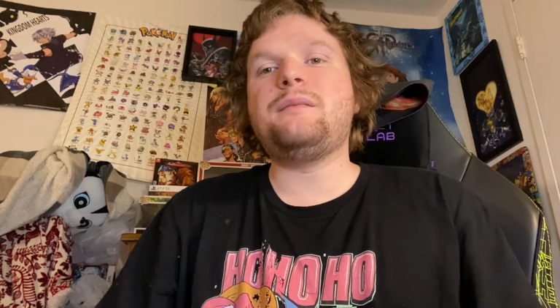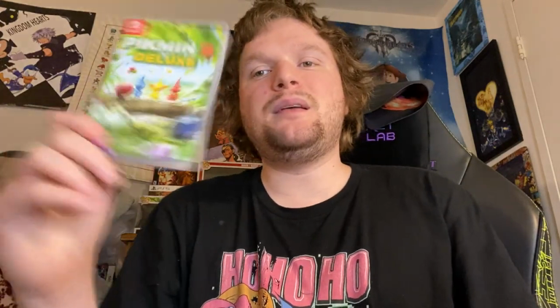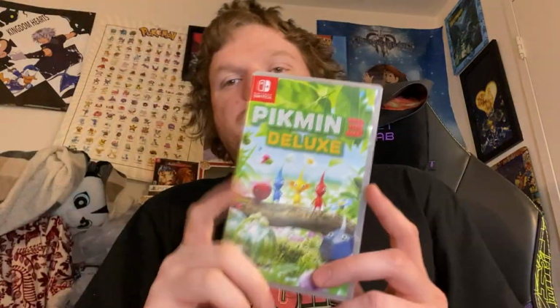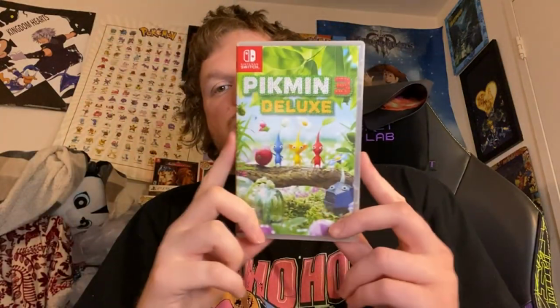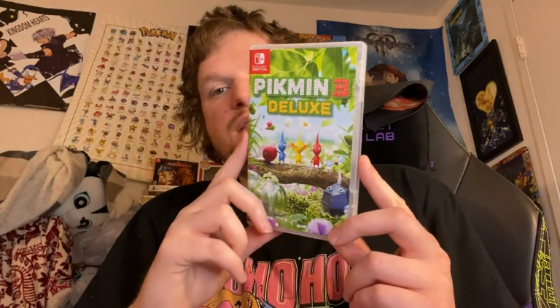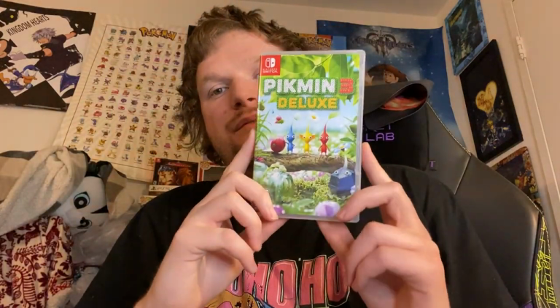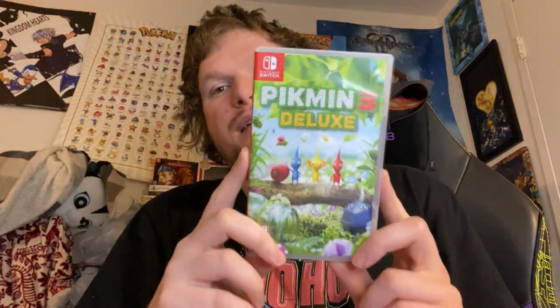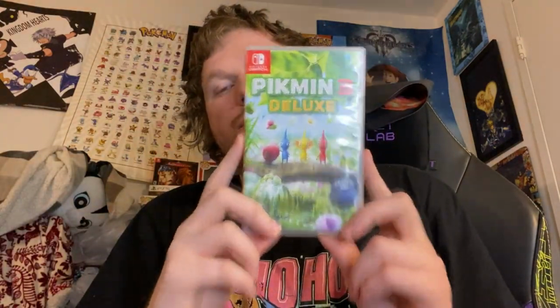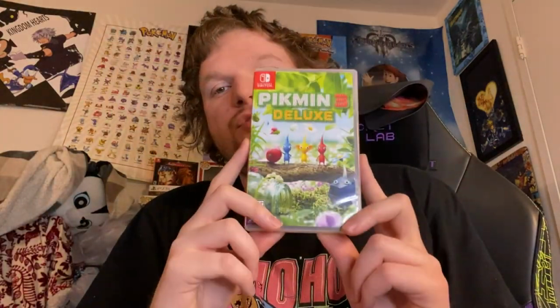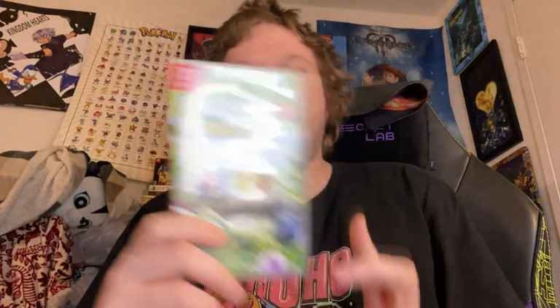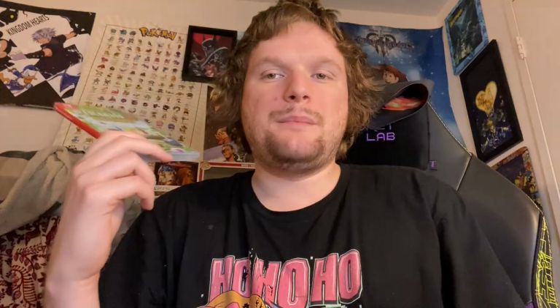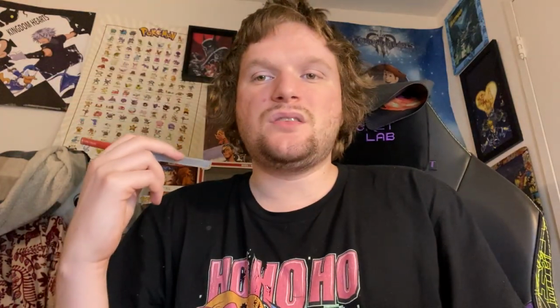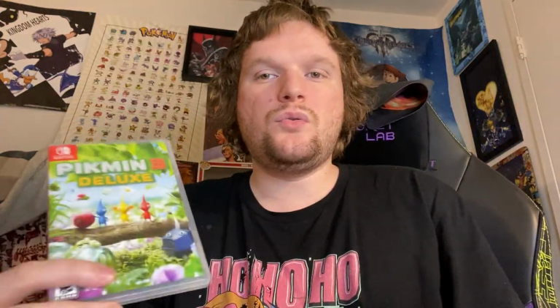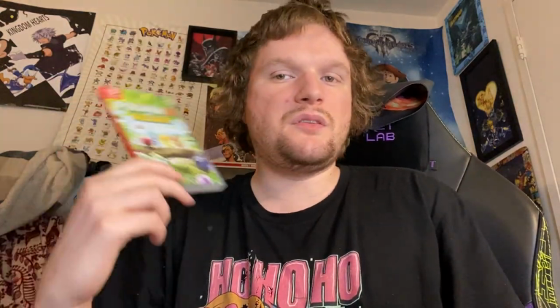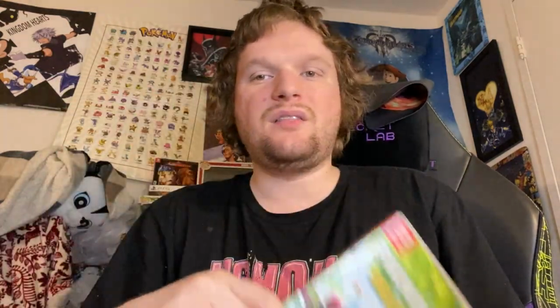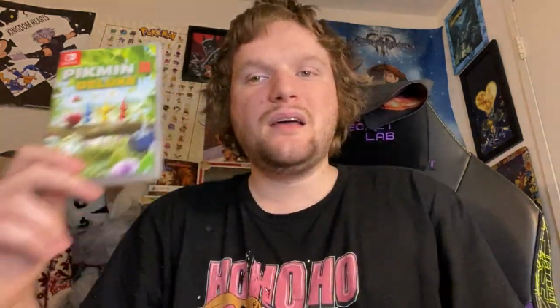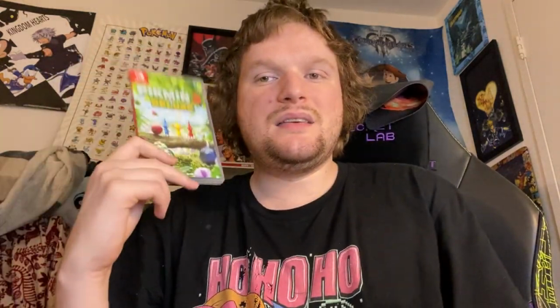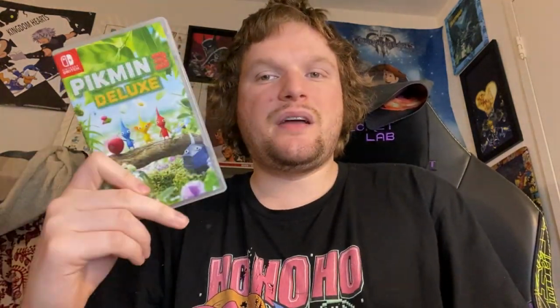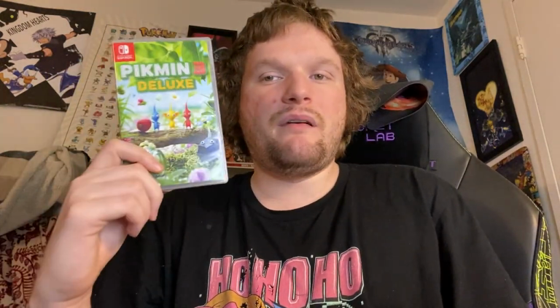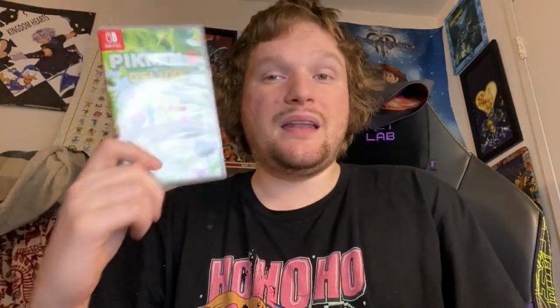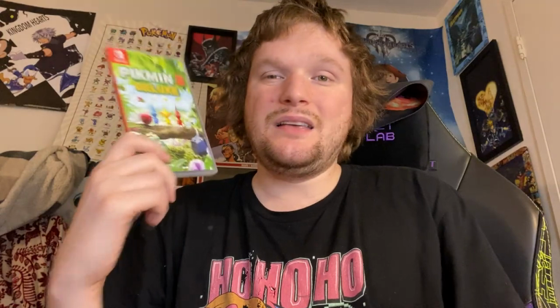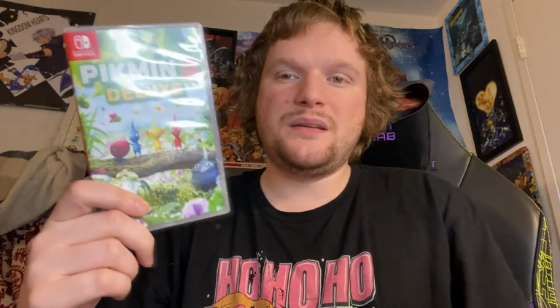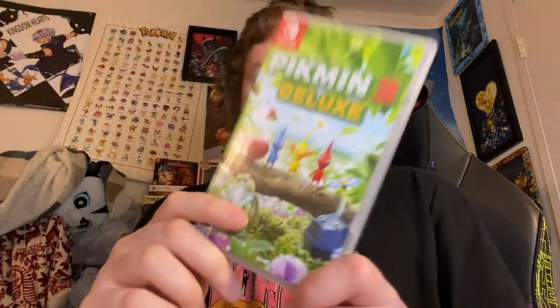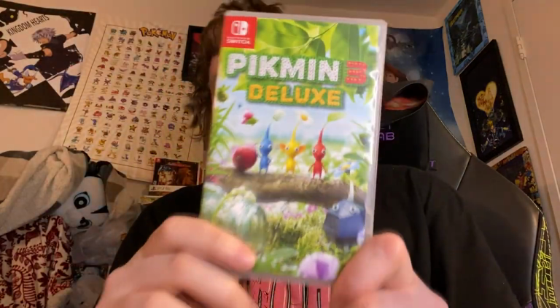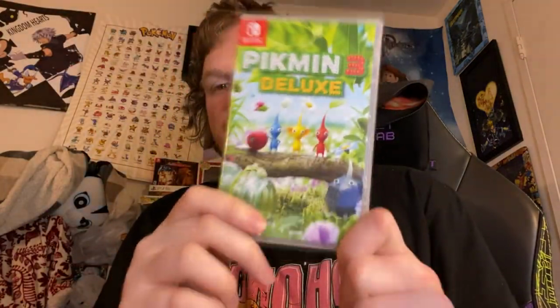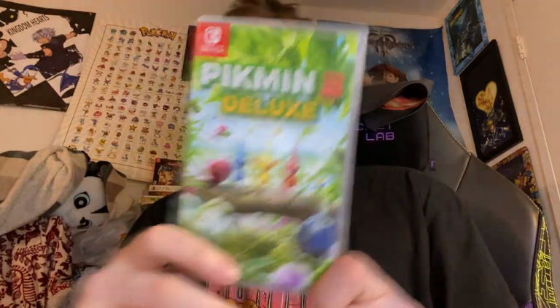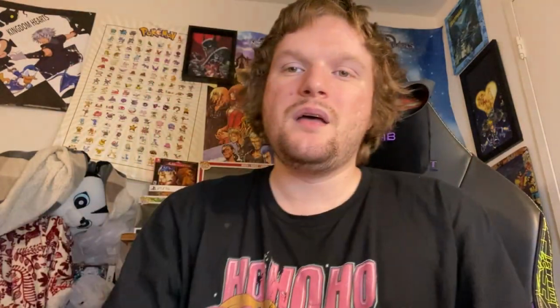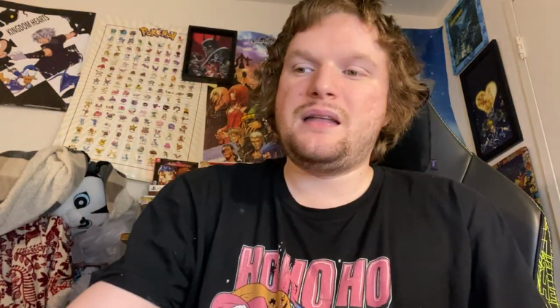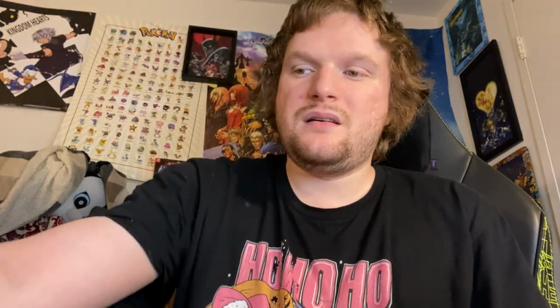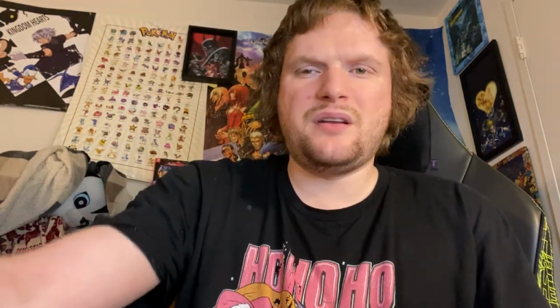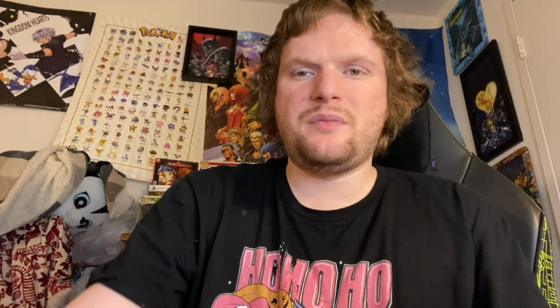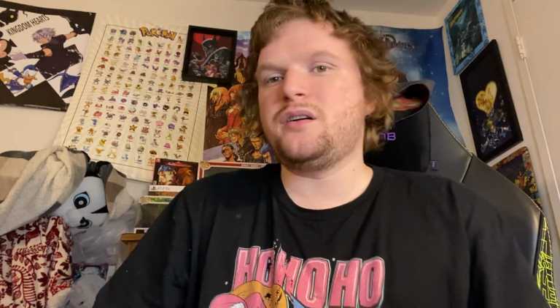Up next, we have Pikmin 3. Pikmin 3 is a very, very unique game. I played this on the Wii U and I loved it. It's a great game — very unique, very charming. It's got the Deluxe edition content here. And, except for that Brittany character — that Brittany is weird.